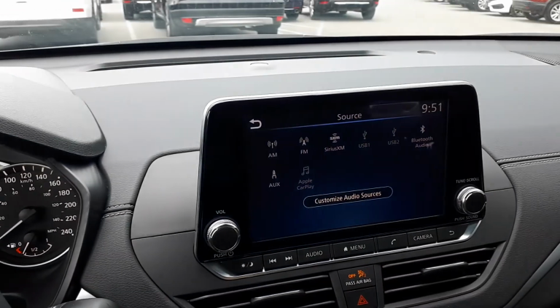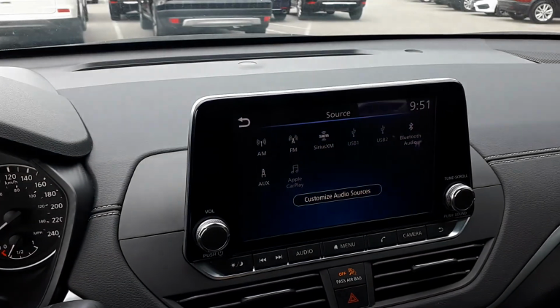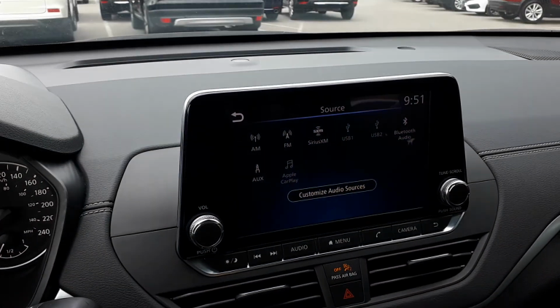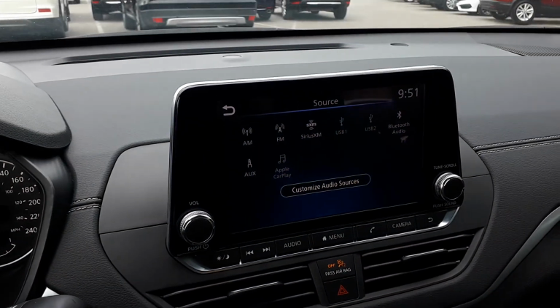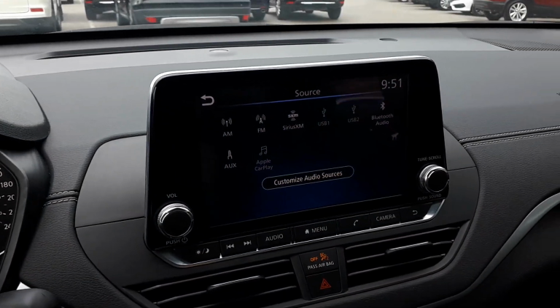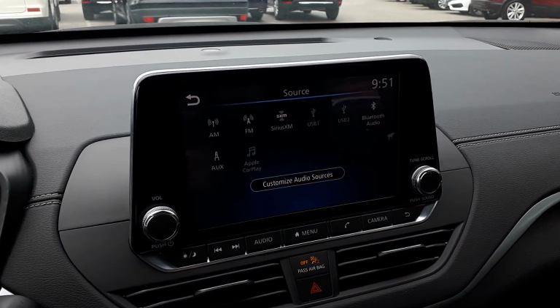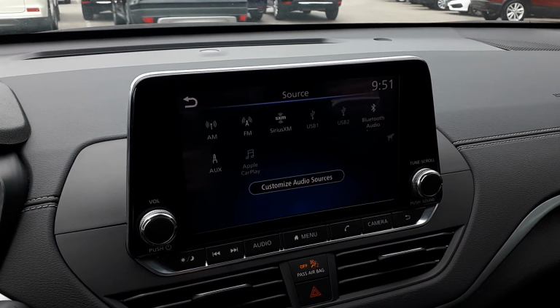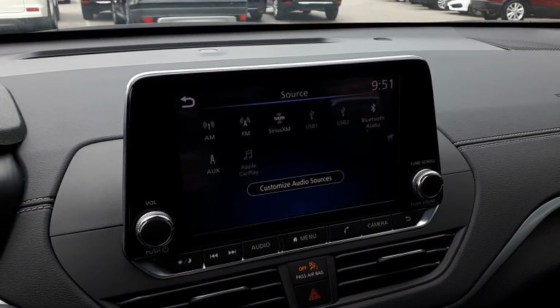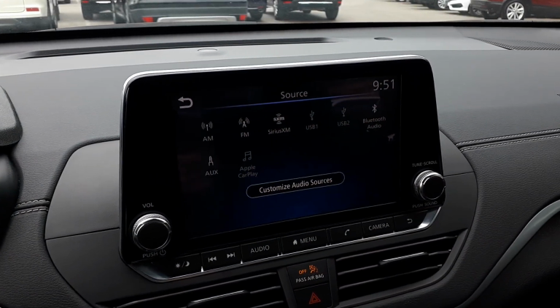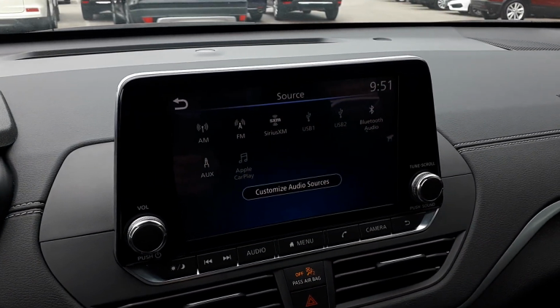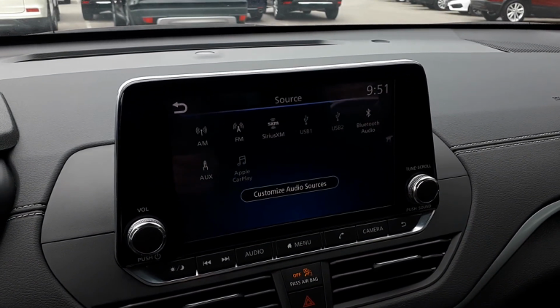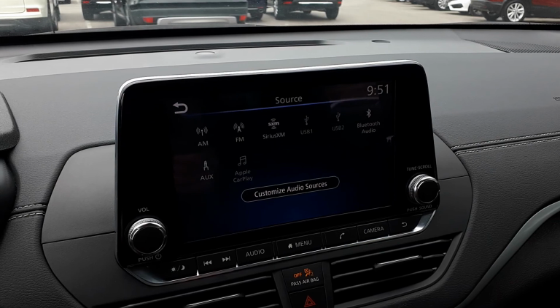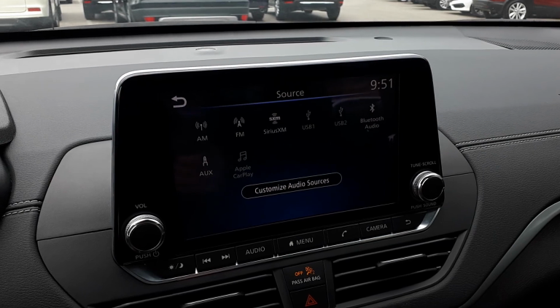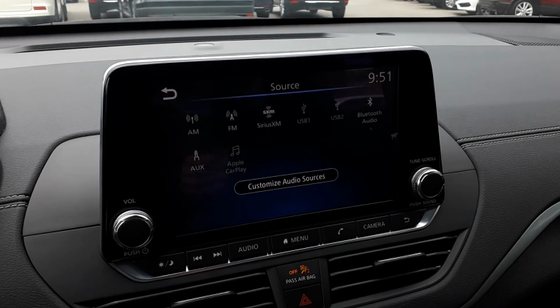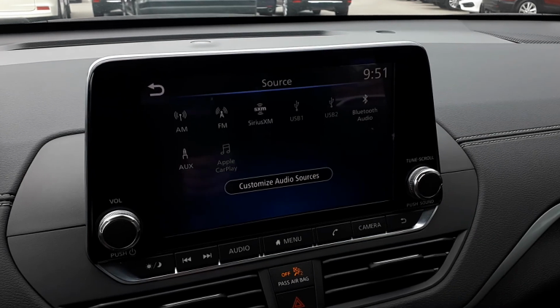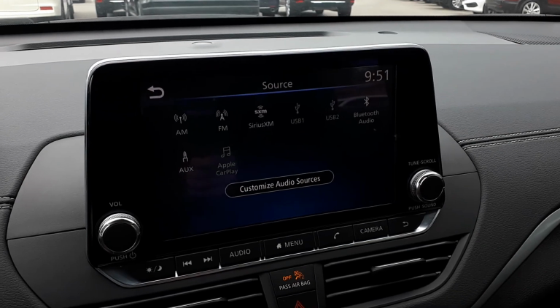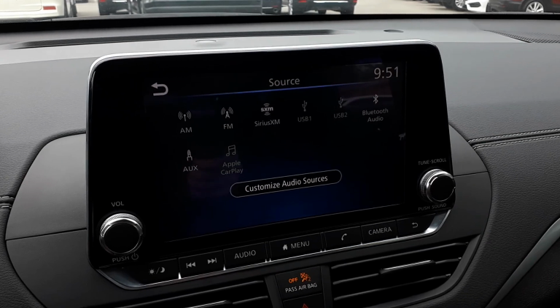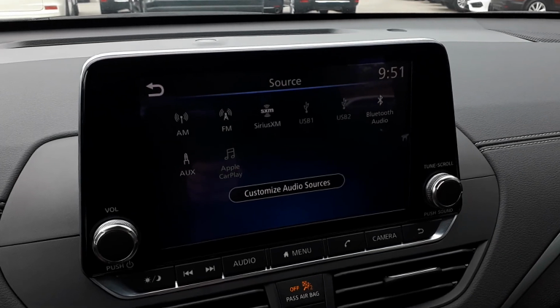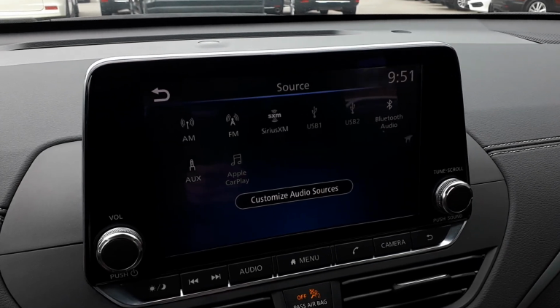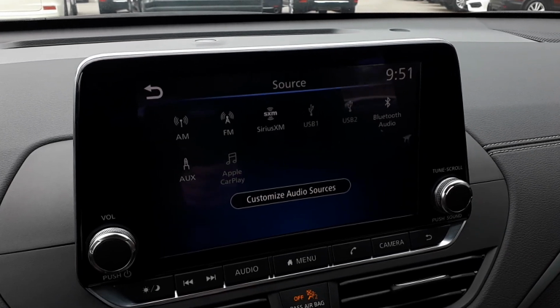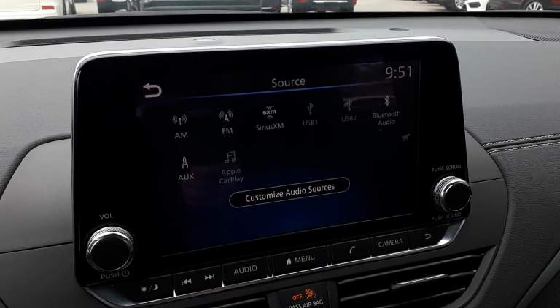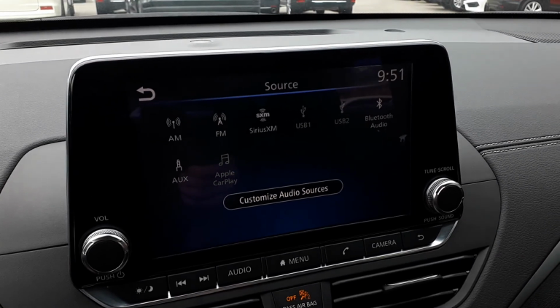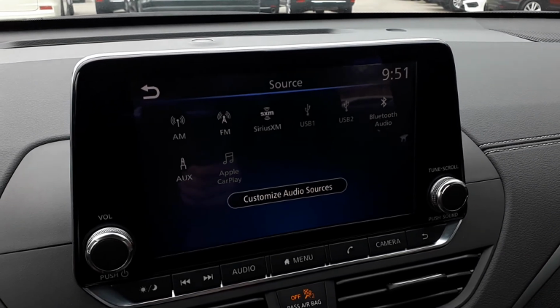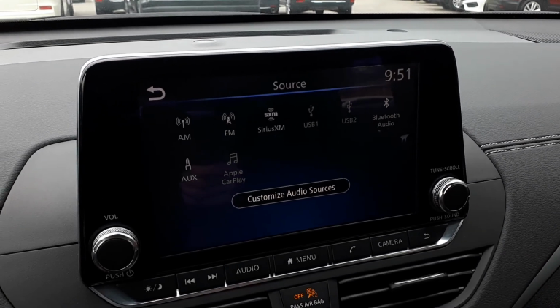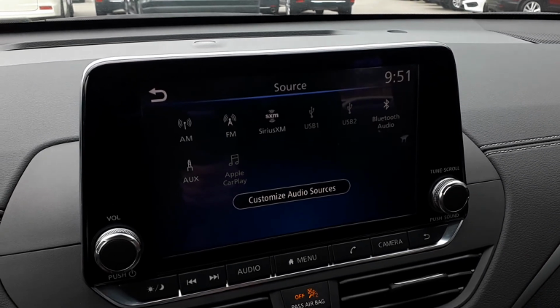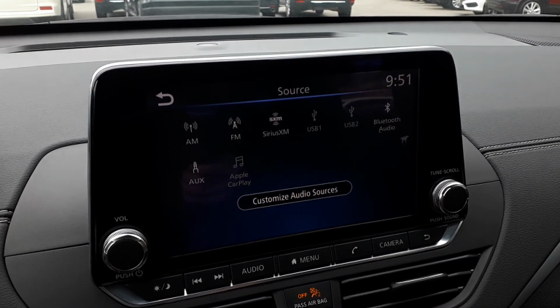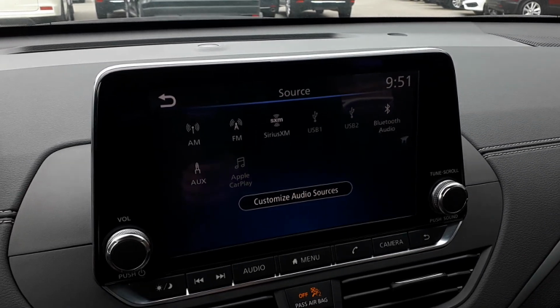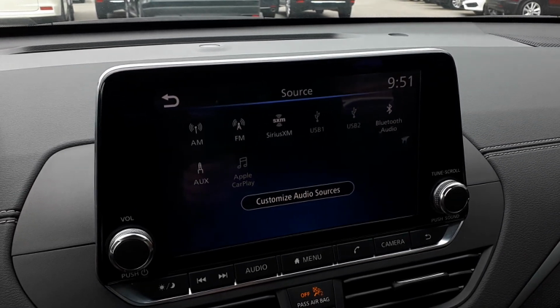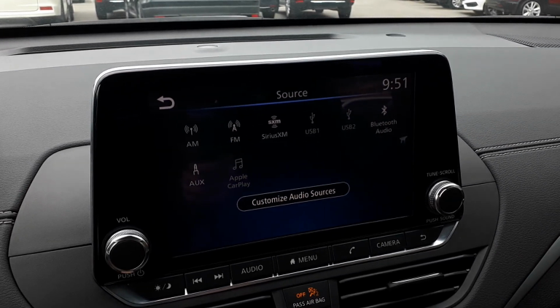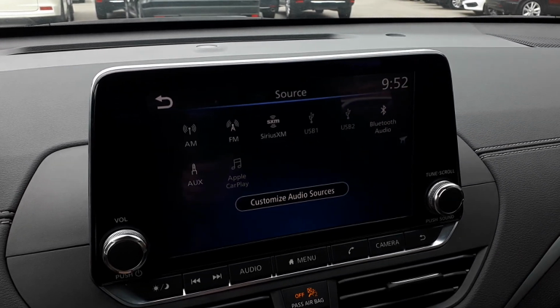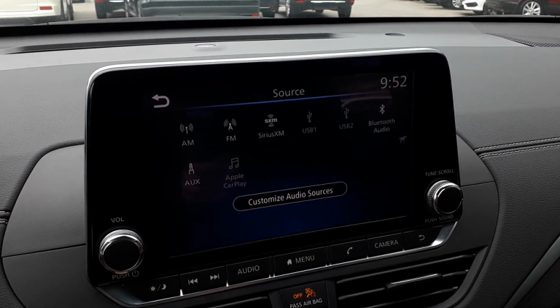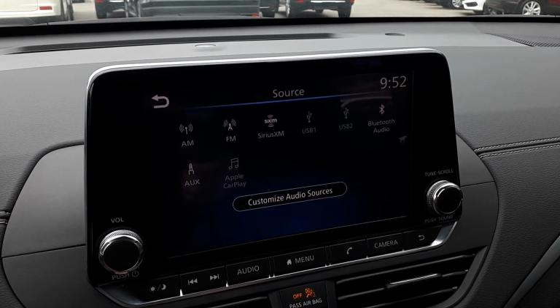For audio sources we have AM, FM, and Sirius XM radio stations, USB auxiliary input, Android Auto, and Apple CarPlay.